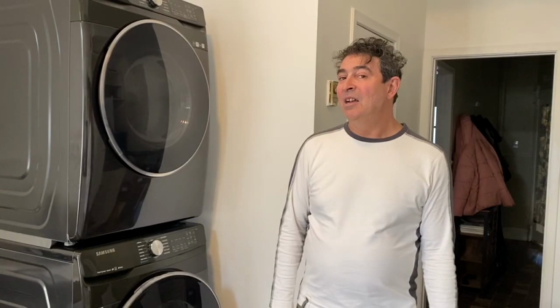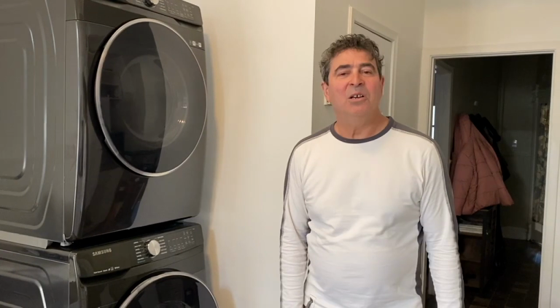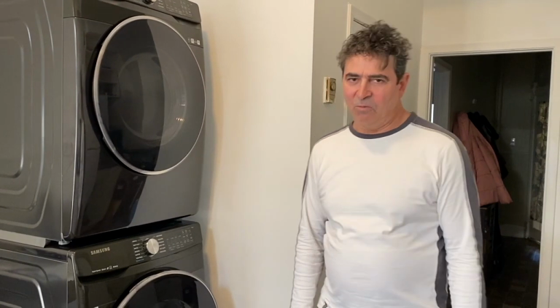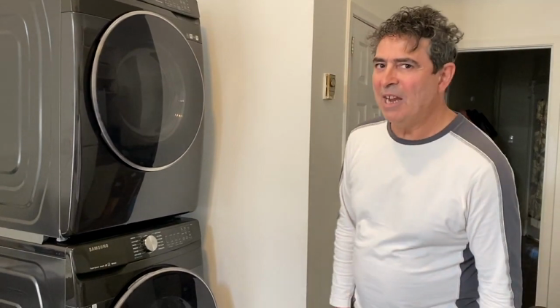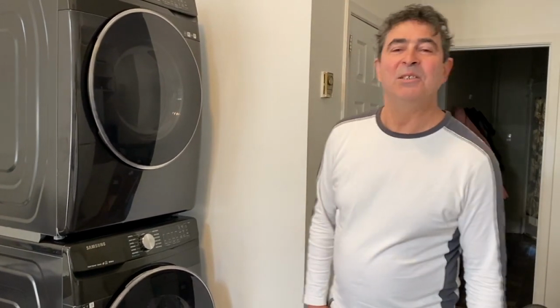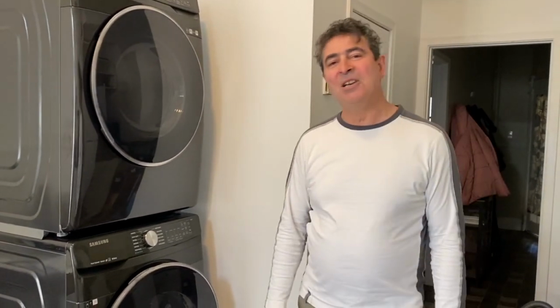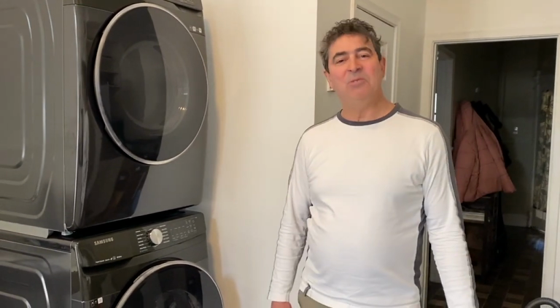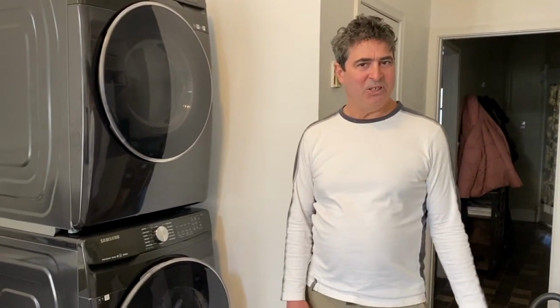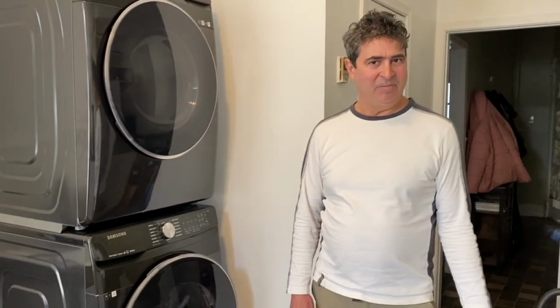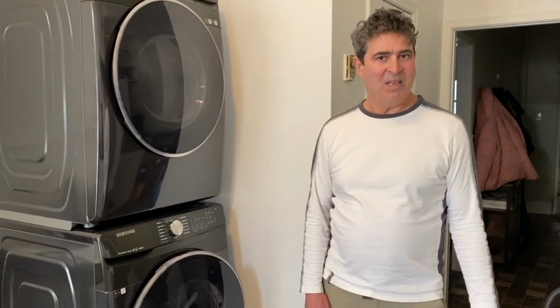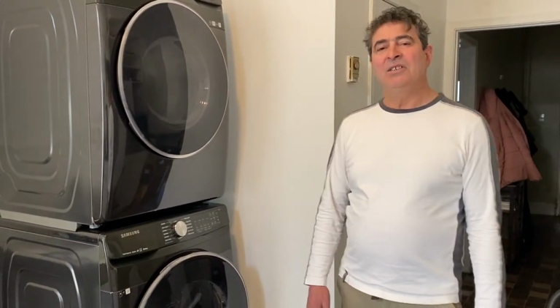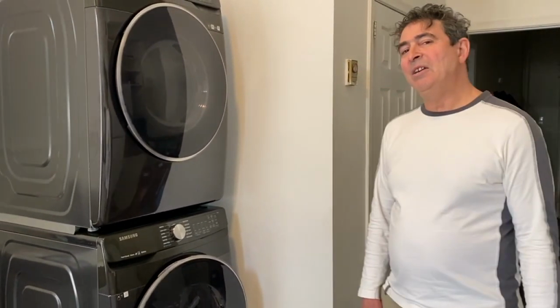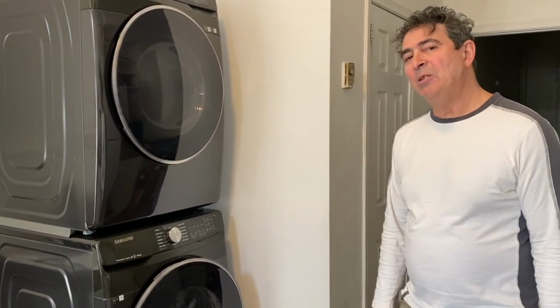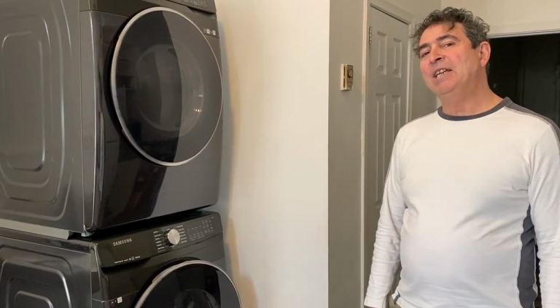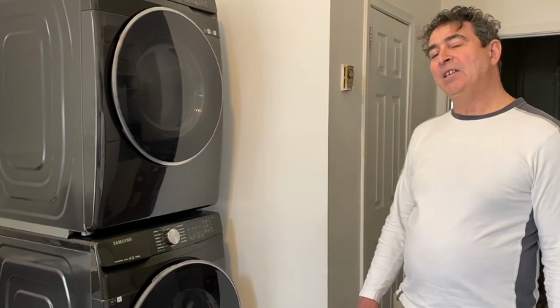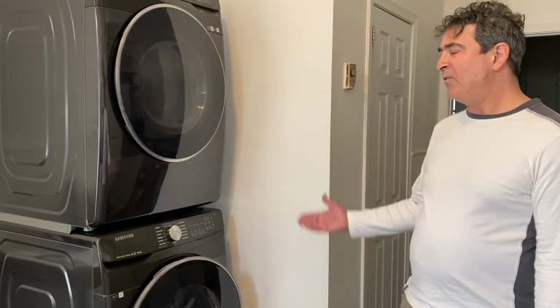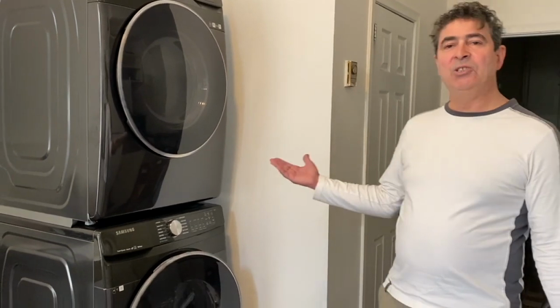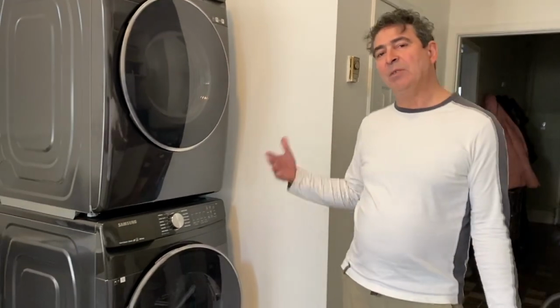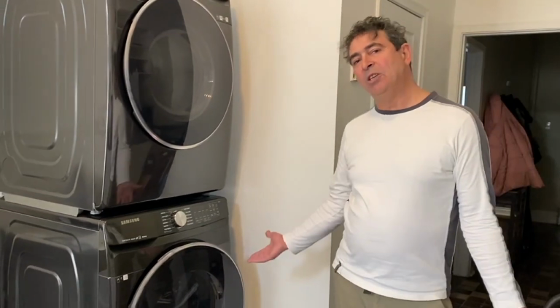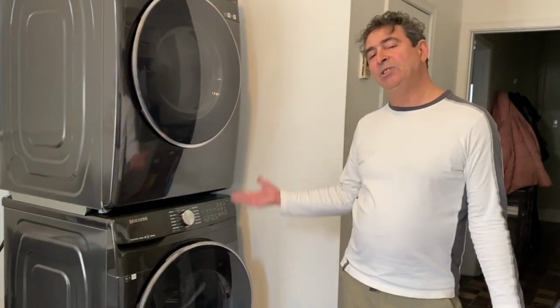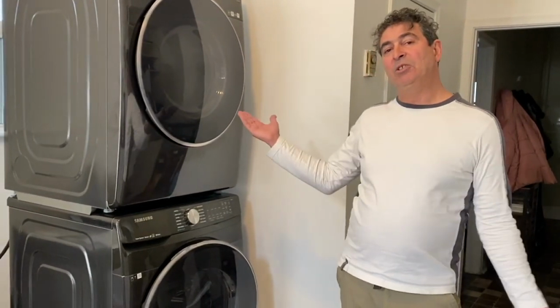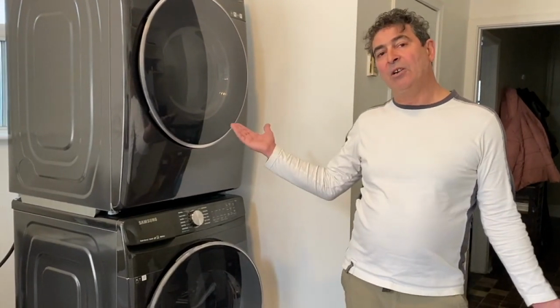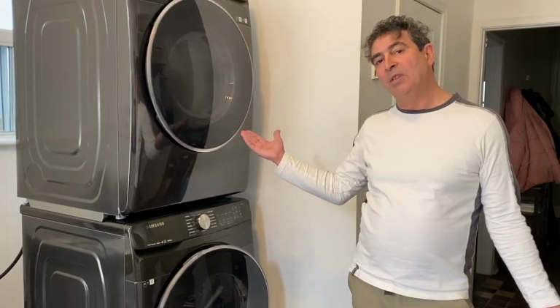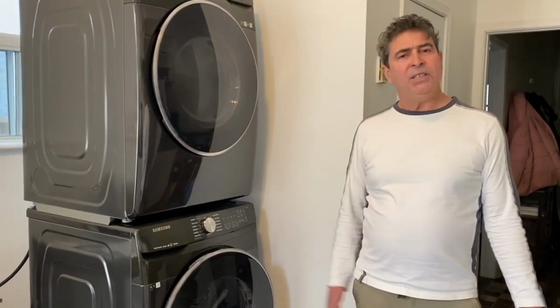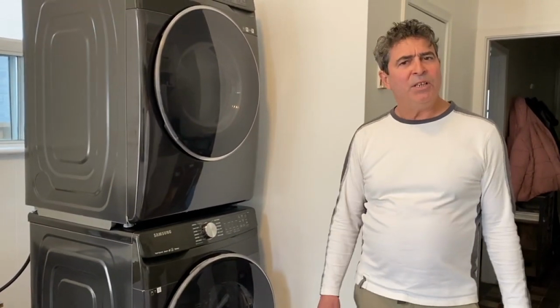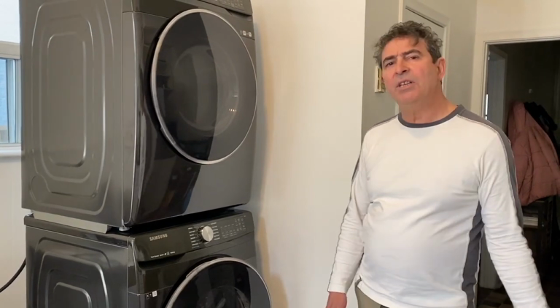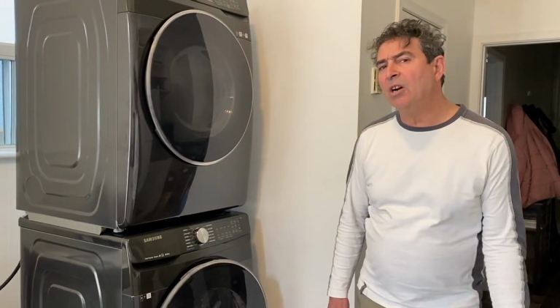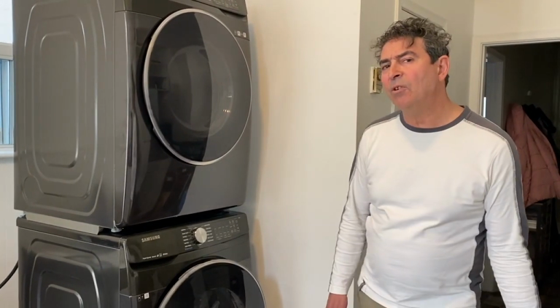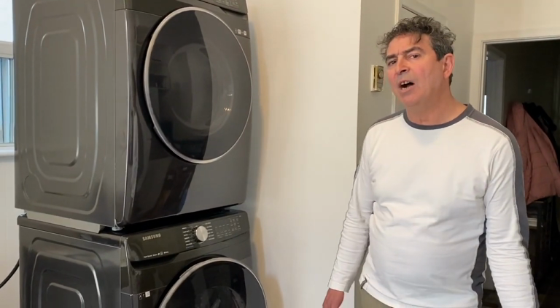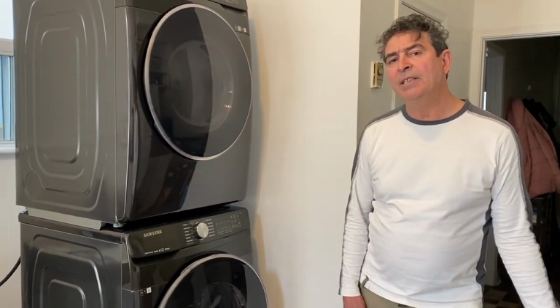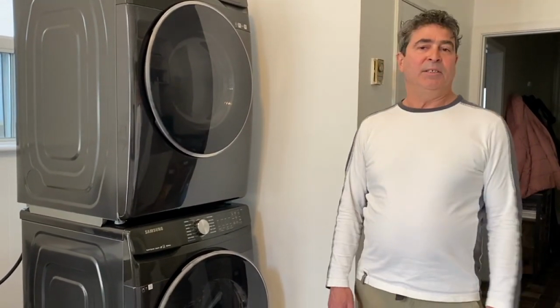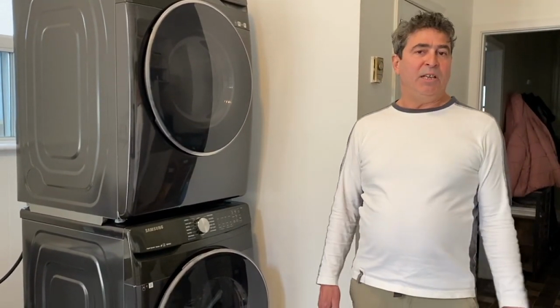Welcome, or welcome back, to my channel. My name is Martin Schilling. Today we're going to be looking at the Wi-Fi feature of the Samsung washer and Samsung dryer — is it really worth the extra cost for Wi-Fi? Today we're going to look at that and try it out.